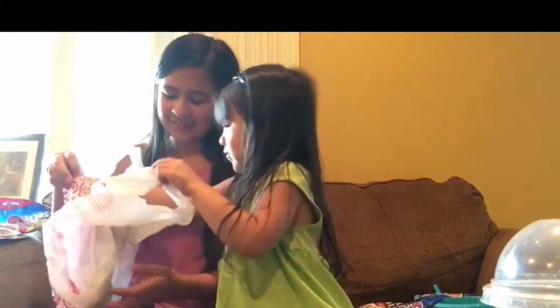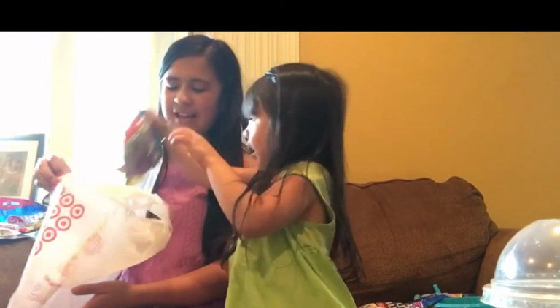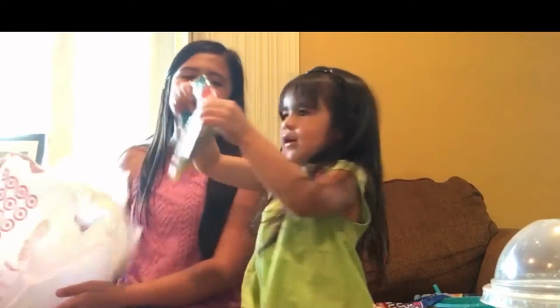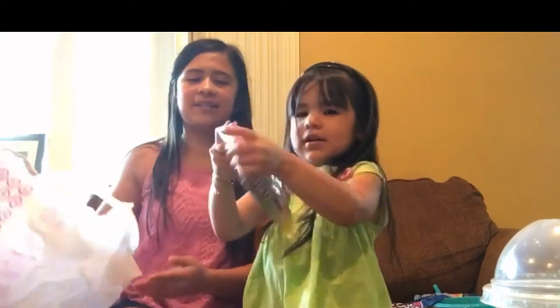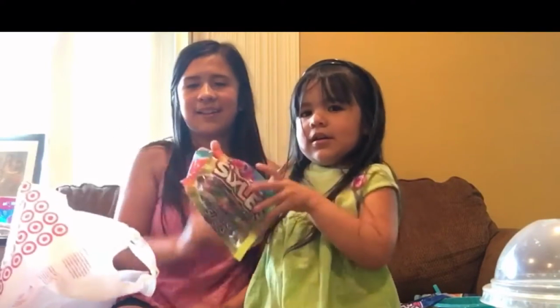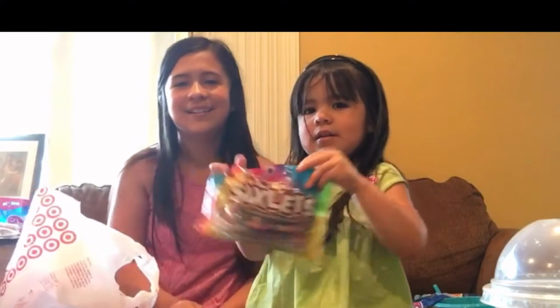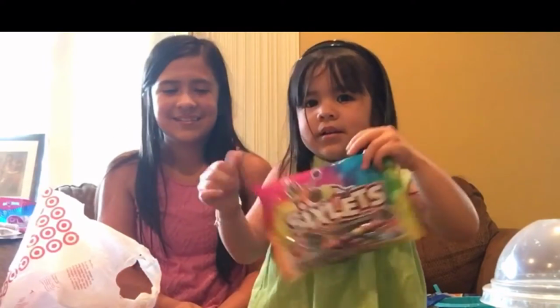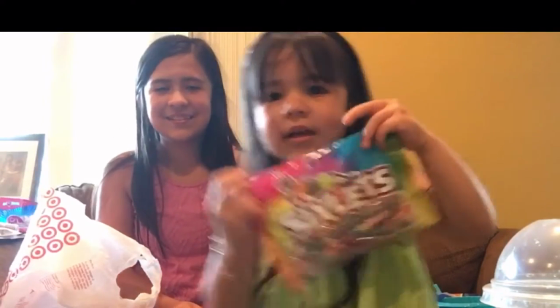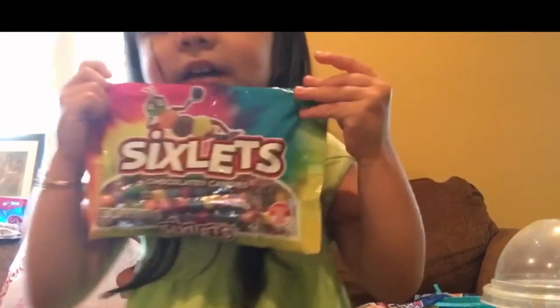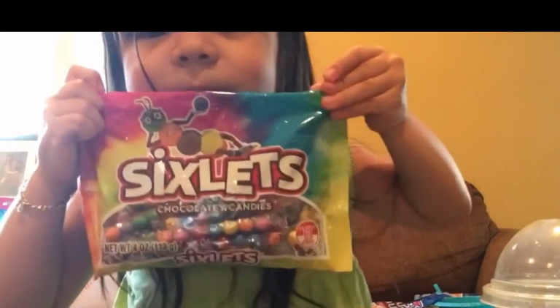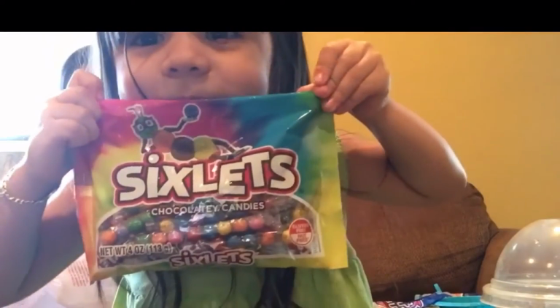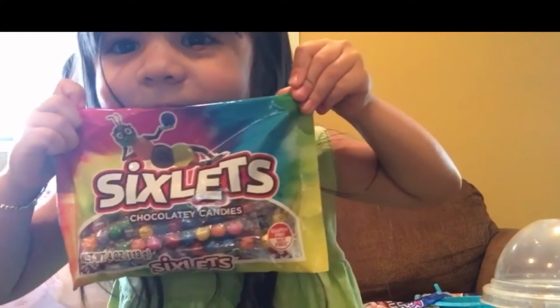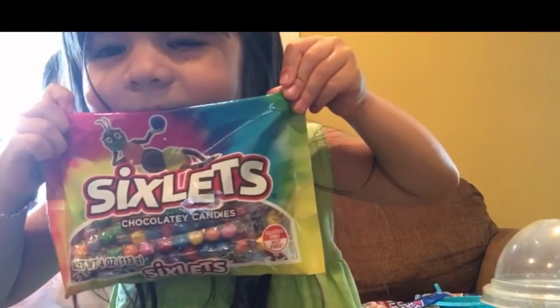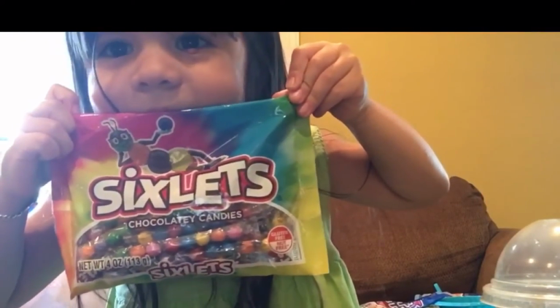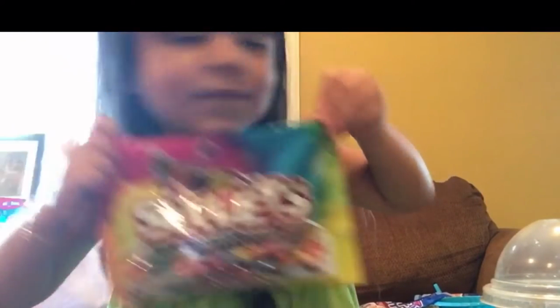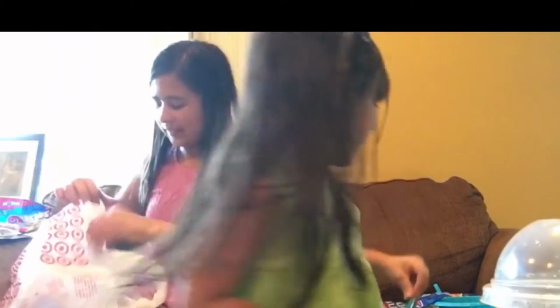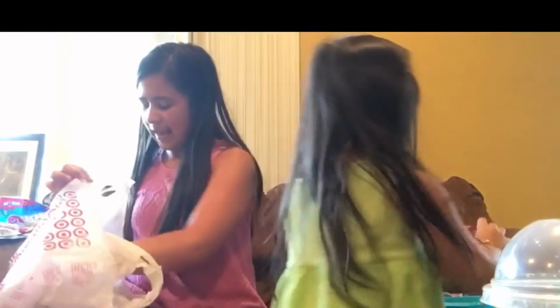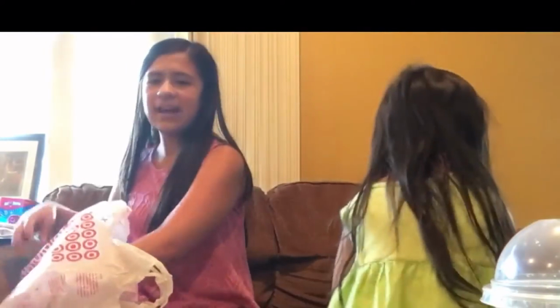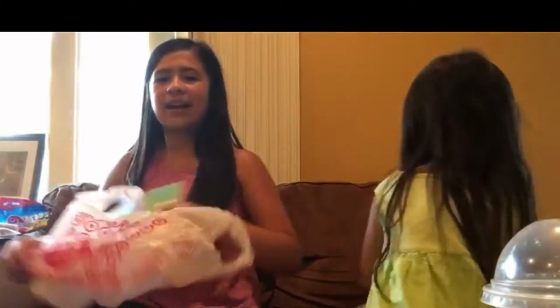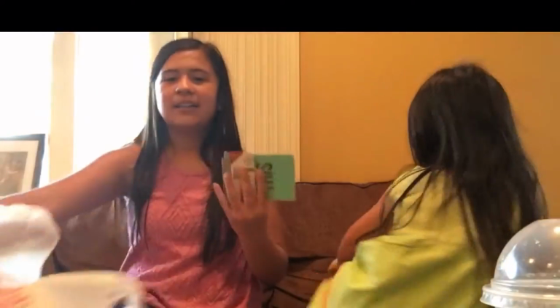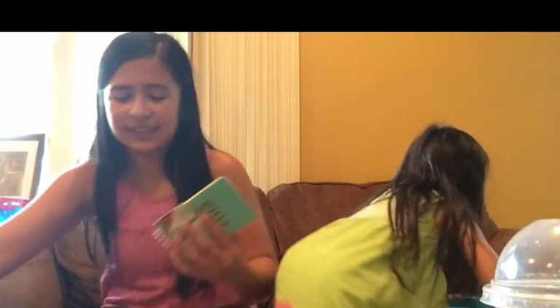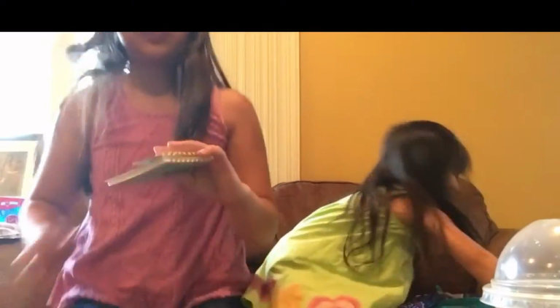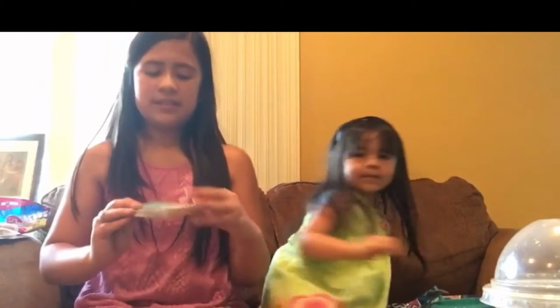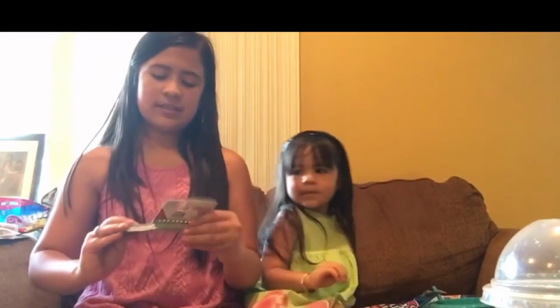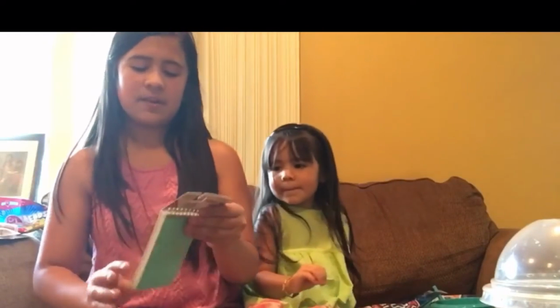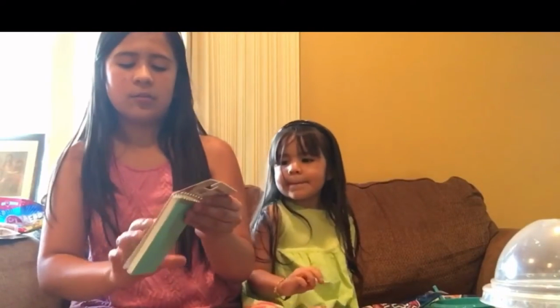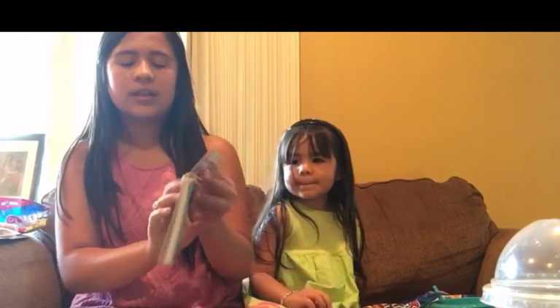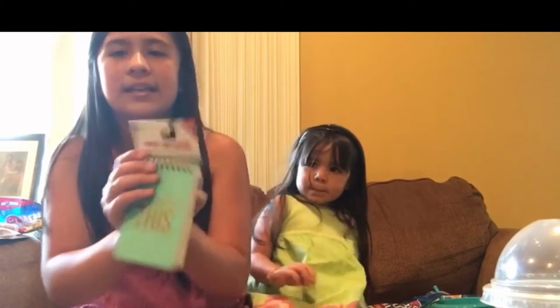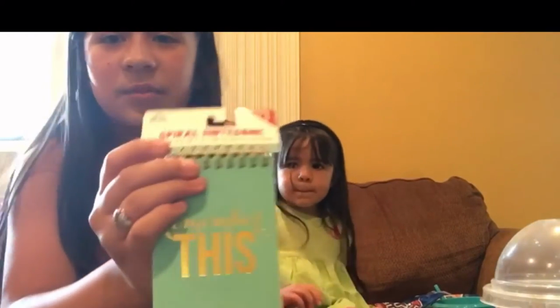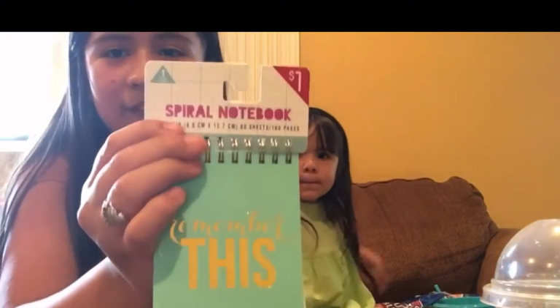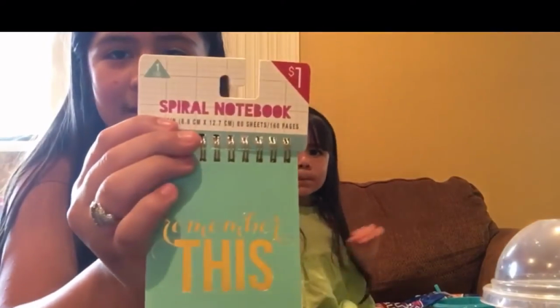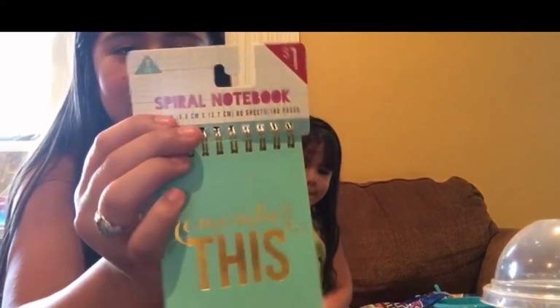This is Amalia's last thing — a course of candy, and that is just six lip-shaped candies. And the last thing that I got was a spiral notebook. It says 'remember this' in gold.